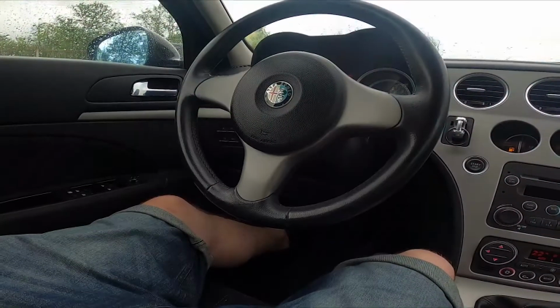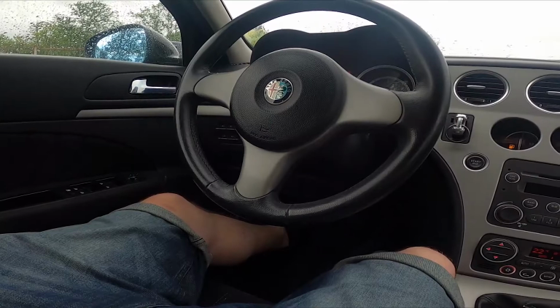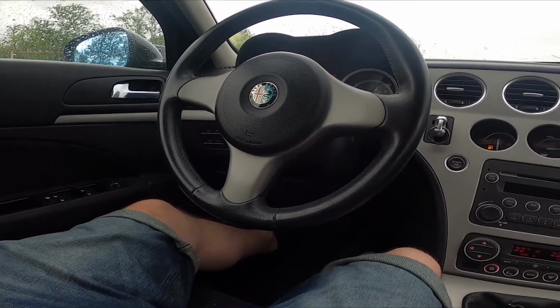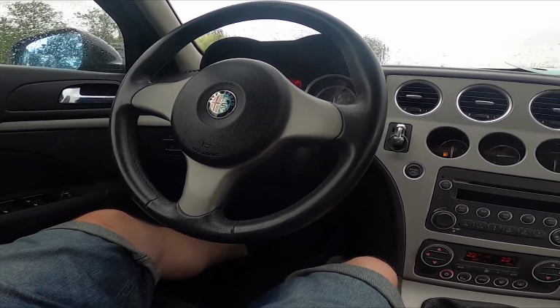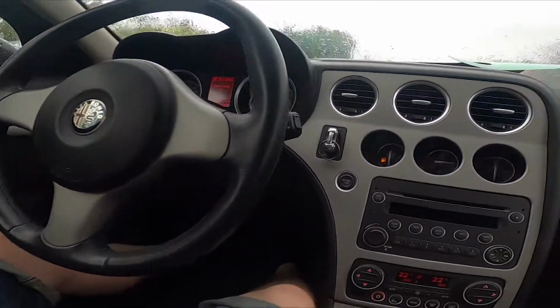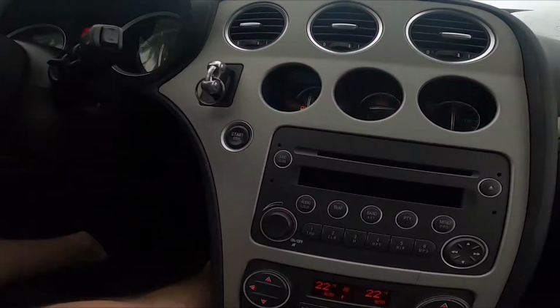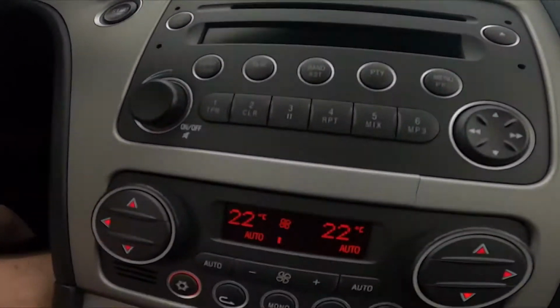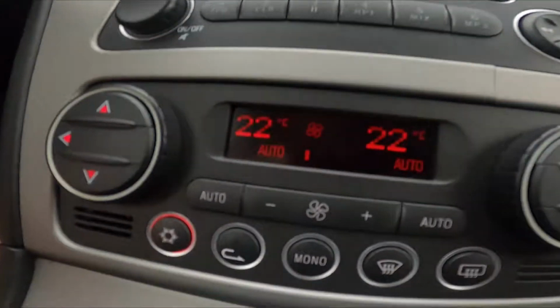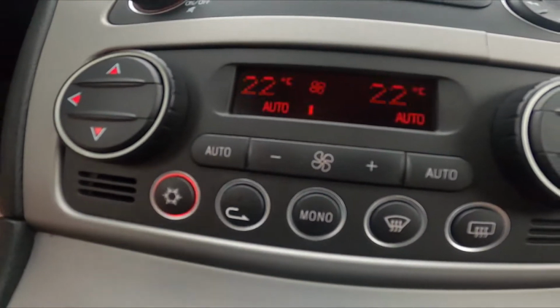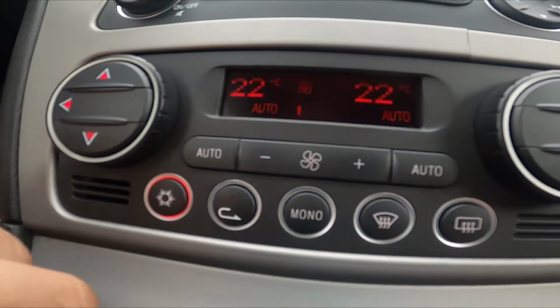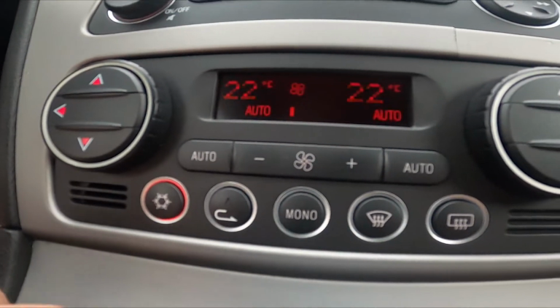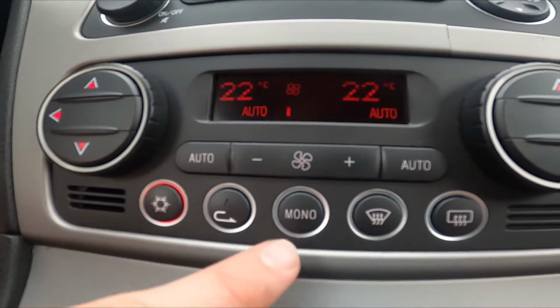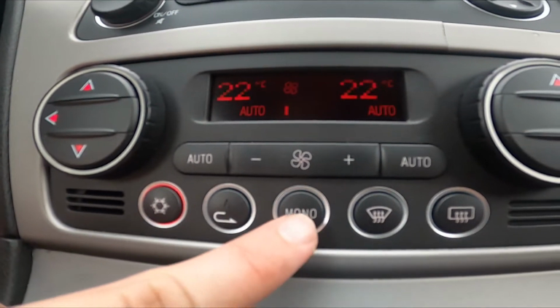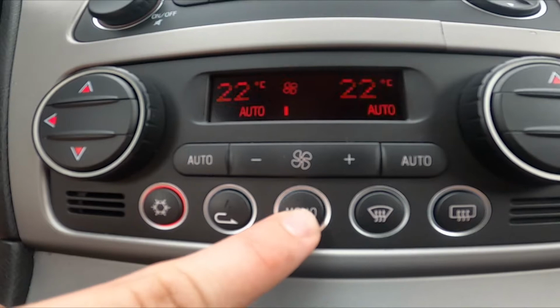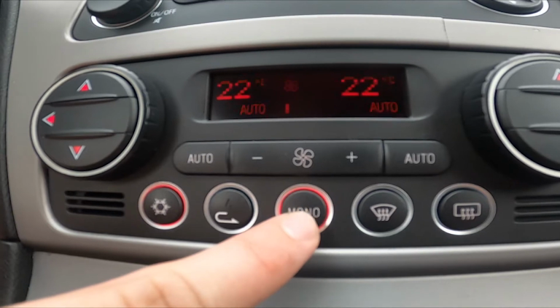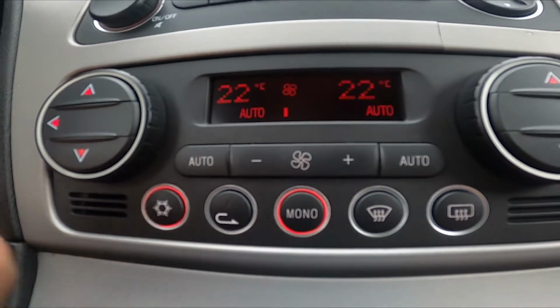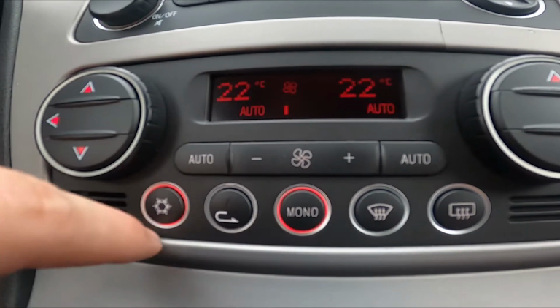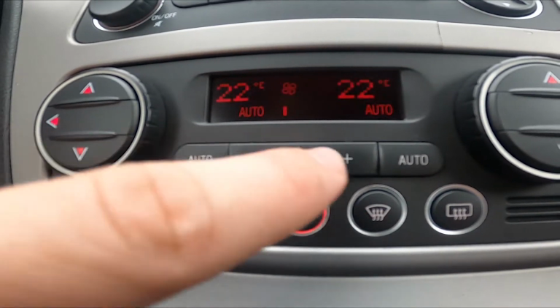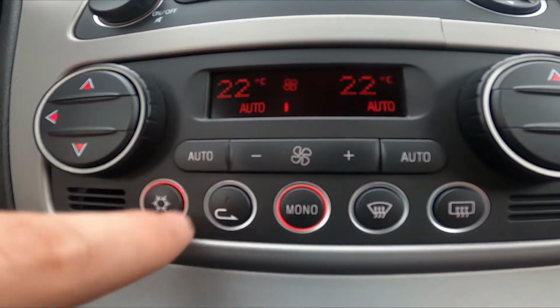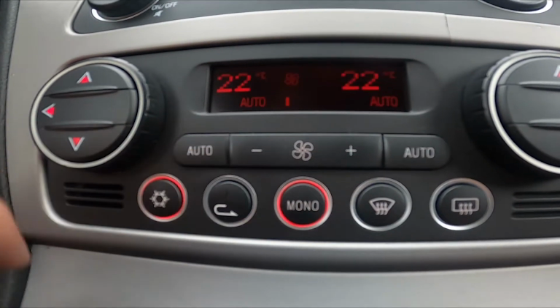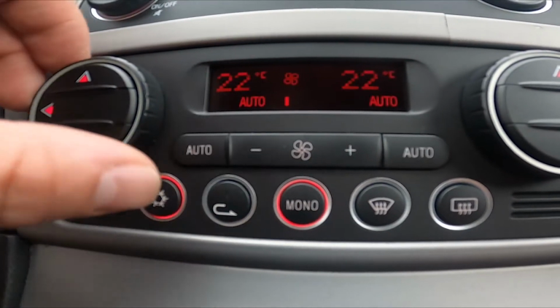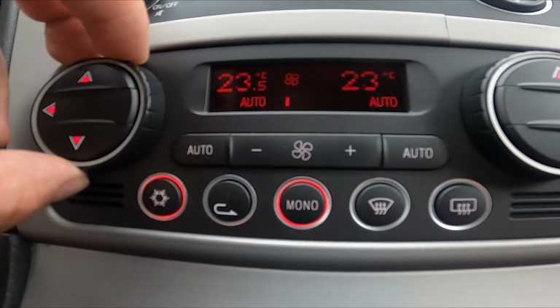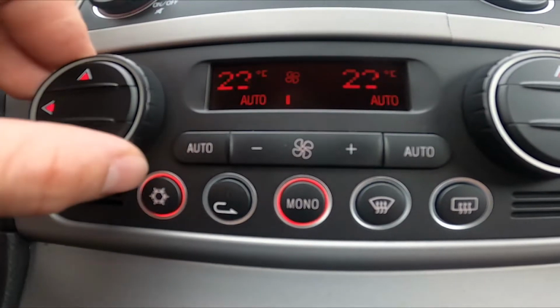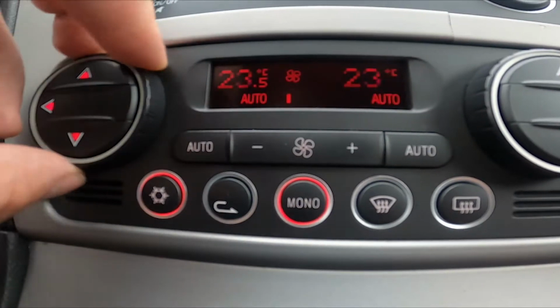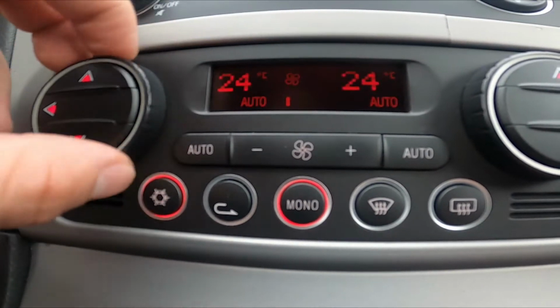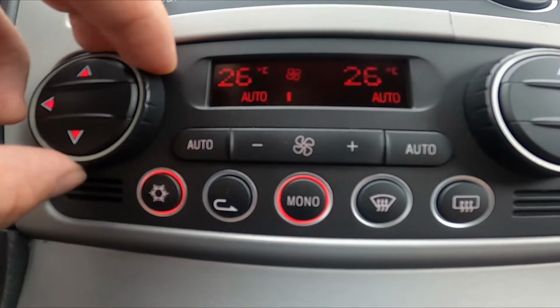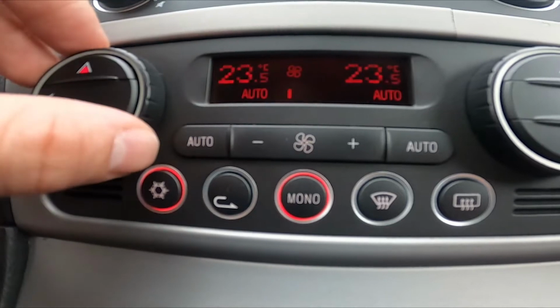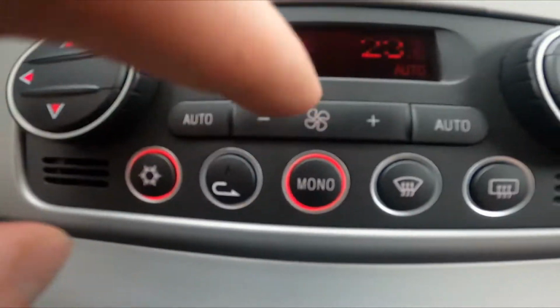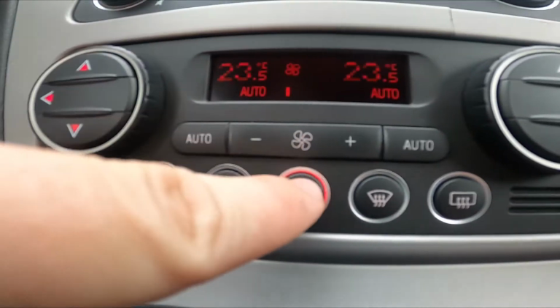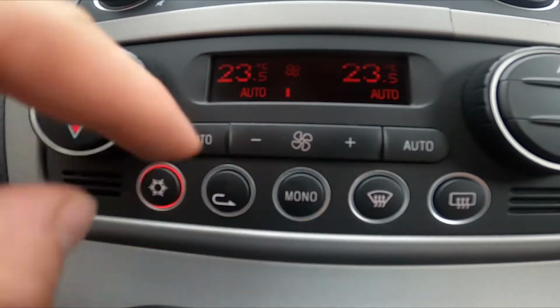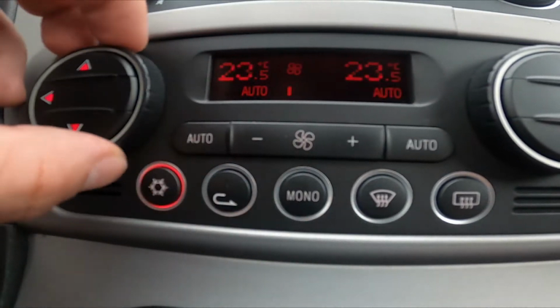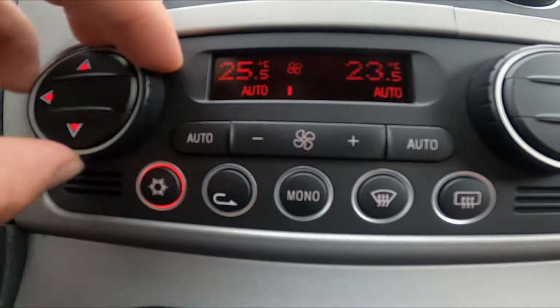In the beginning let's take a look in the middle of the car. Right here we've got the climate control panel. Simply press the mono button to synchronize climate control. Press it again to desynchronize it.